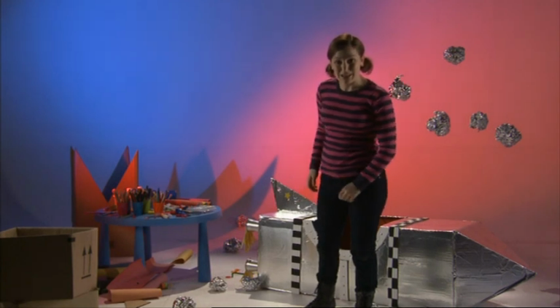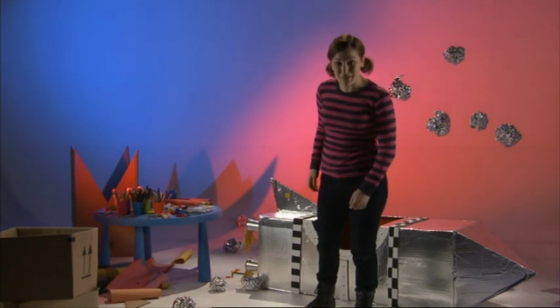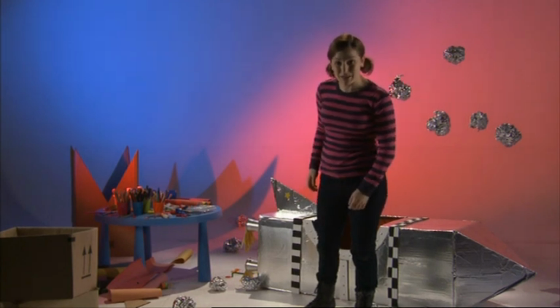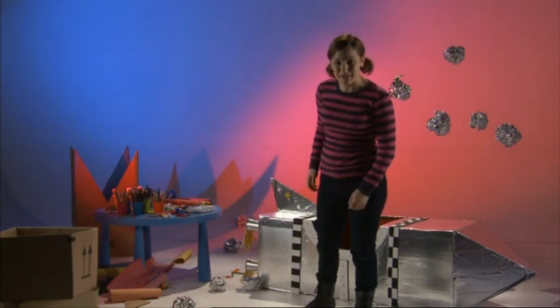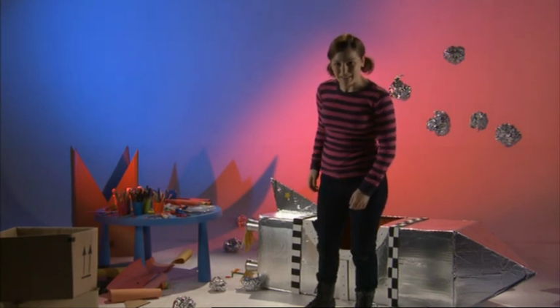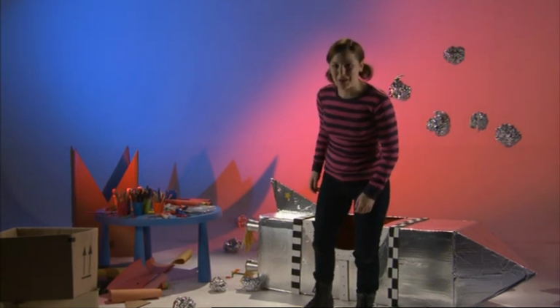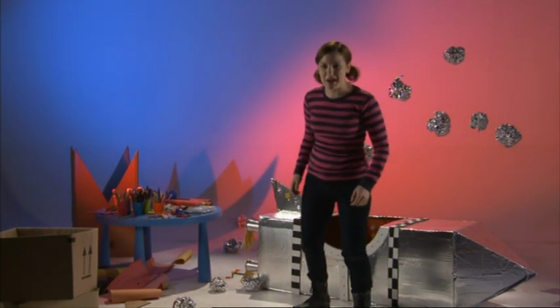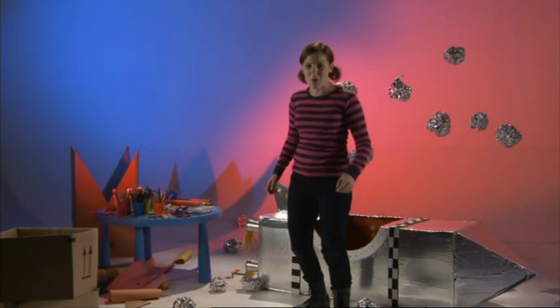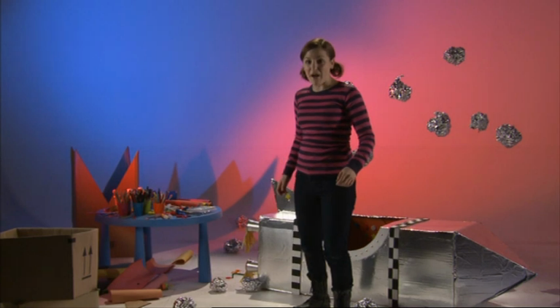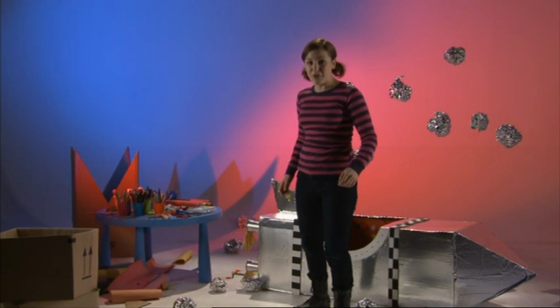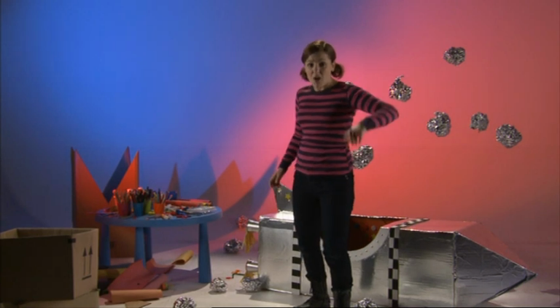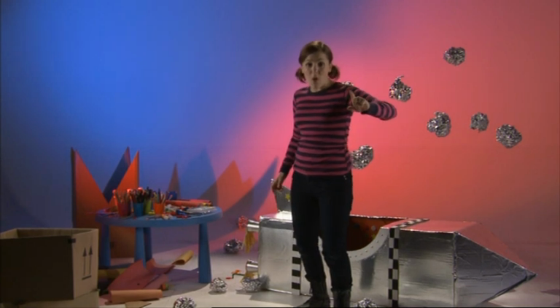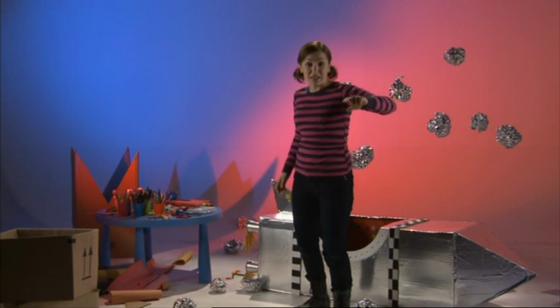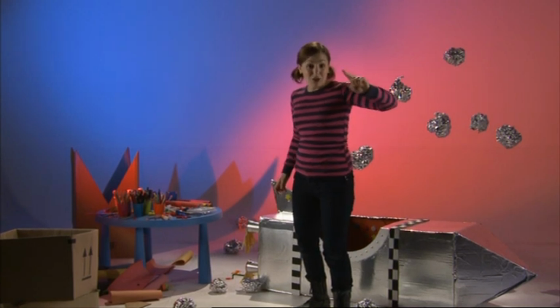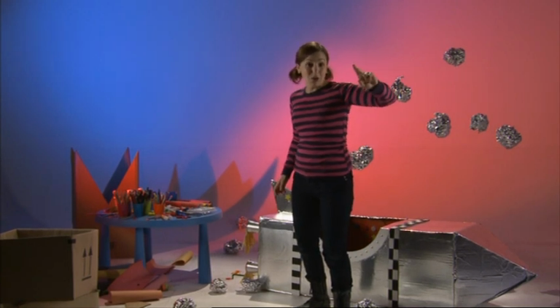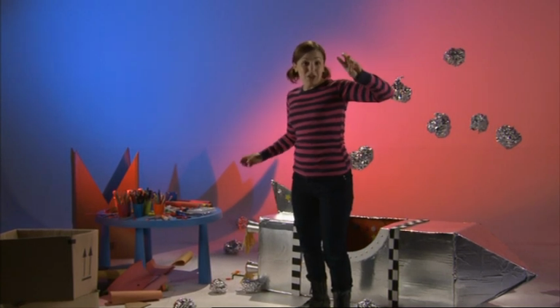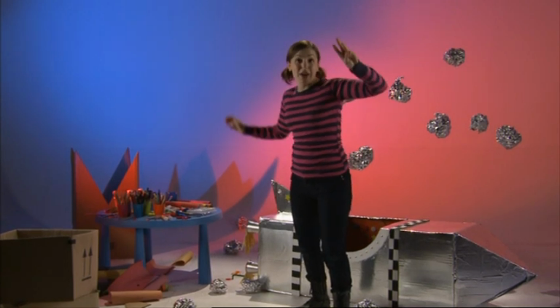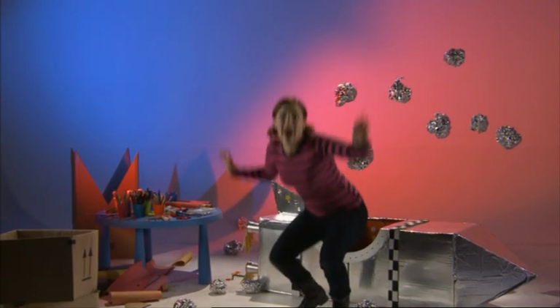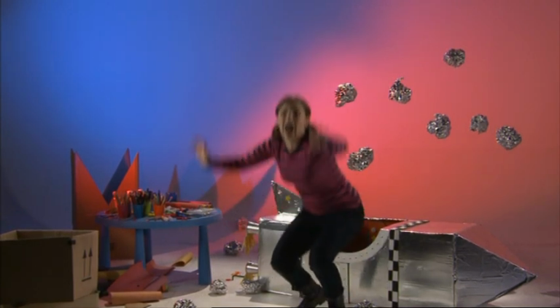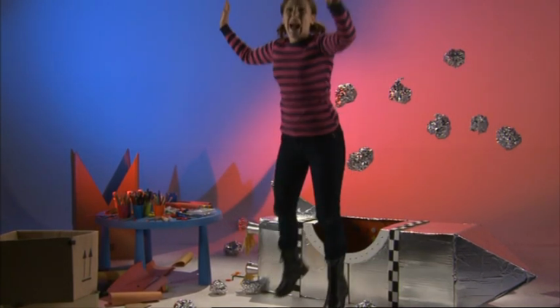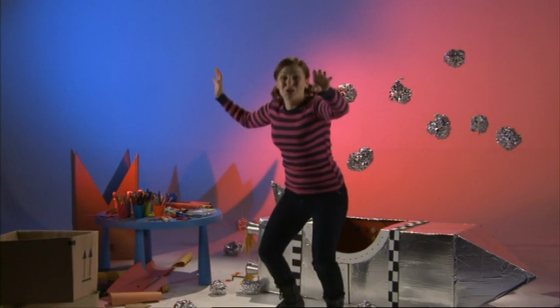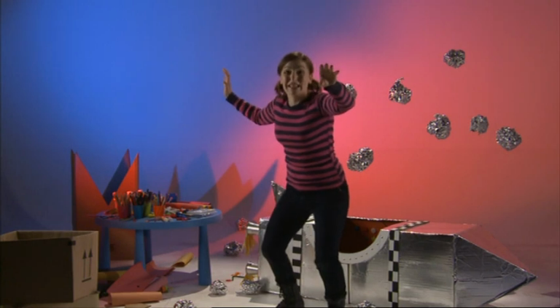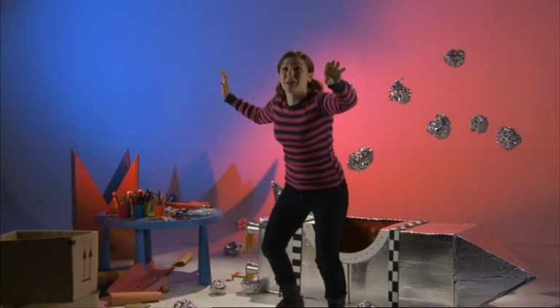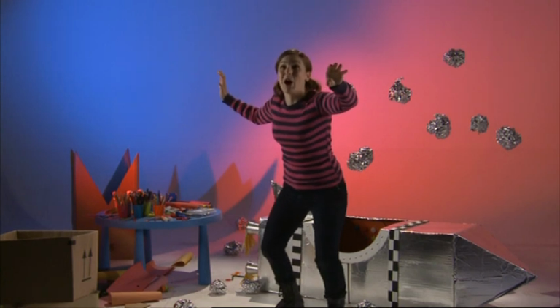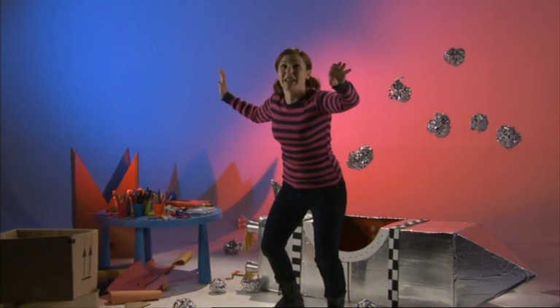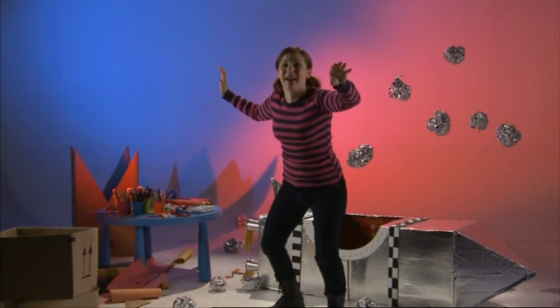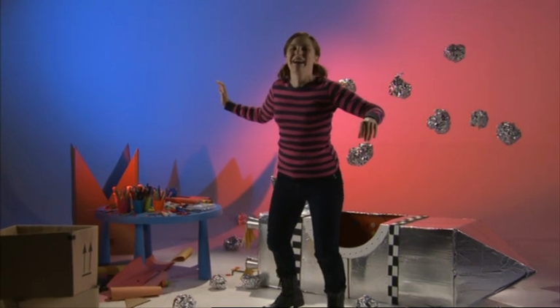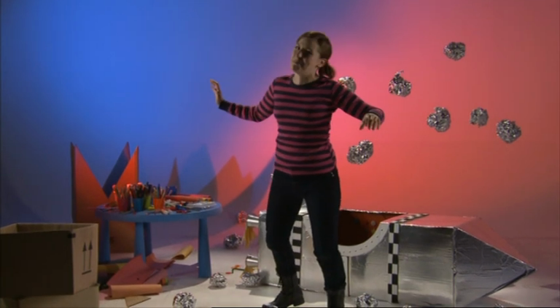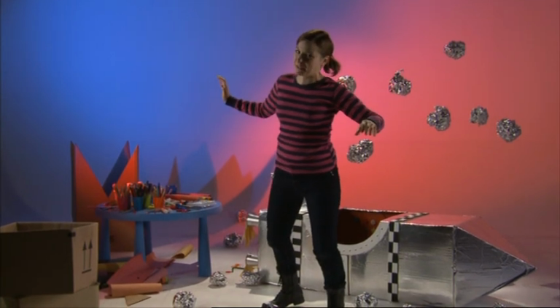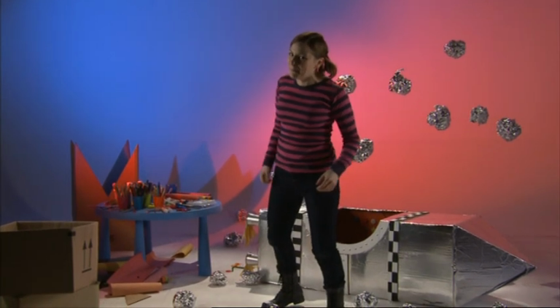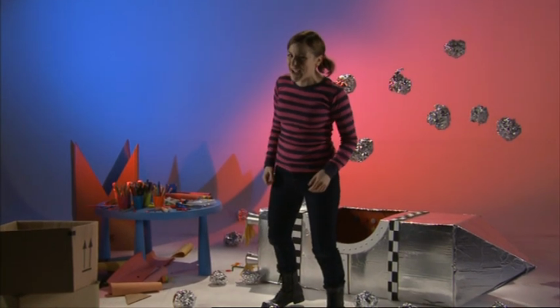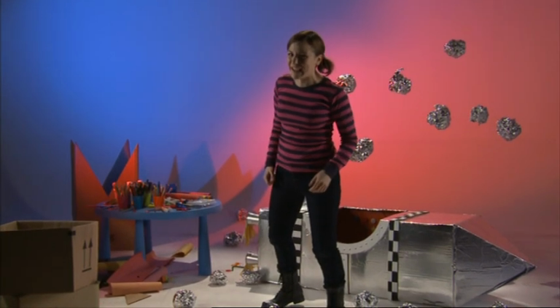Shall we give it a go now? Okay, here we go! After three — one, two, three! Try and stay up there as long as you can, but remember to come back down again!